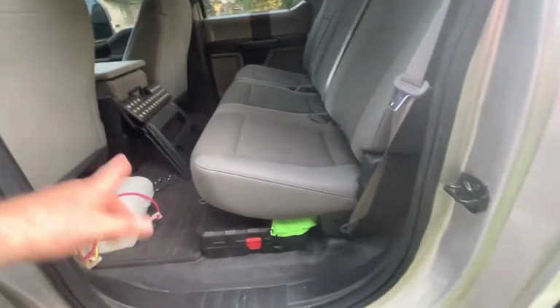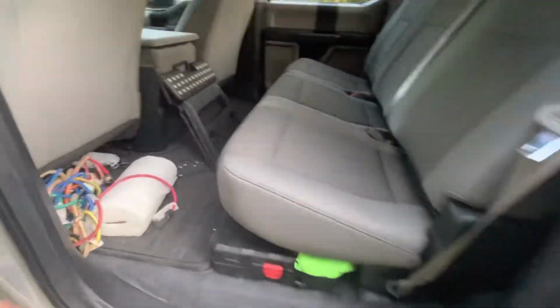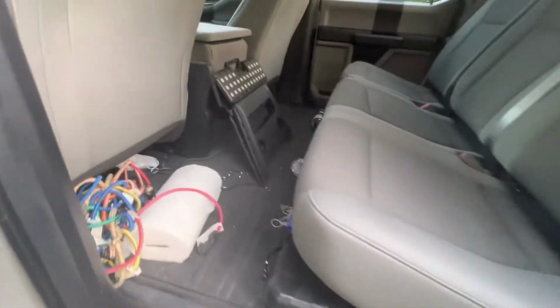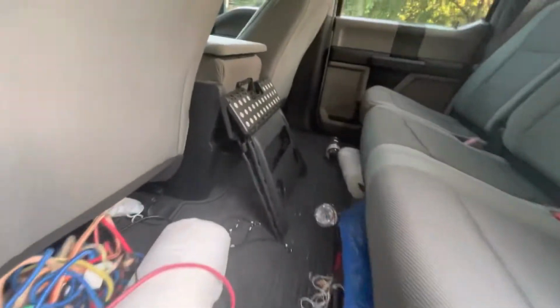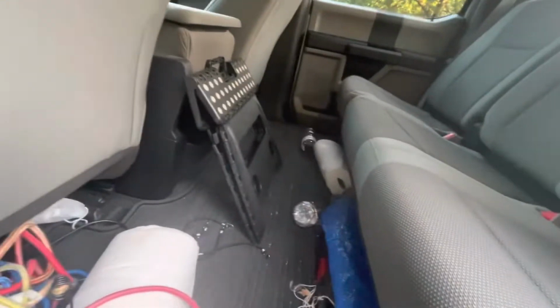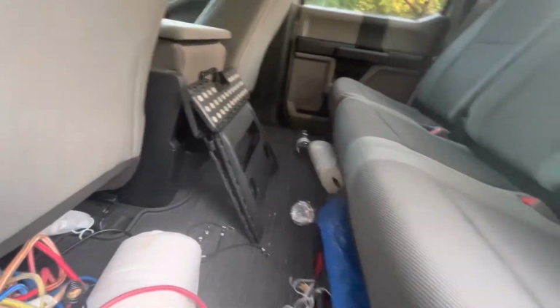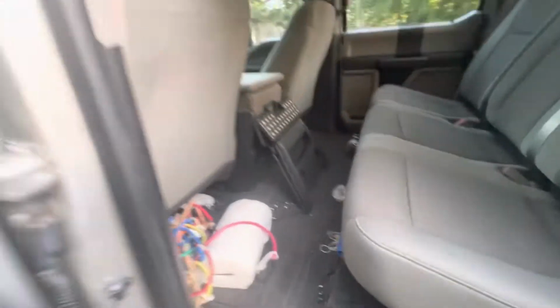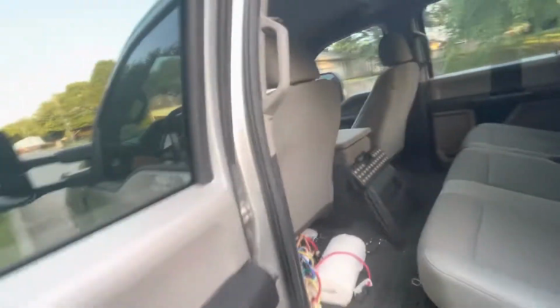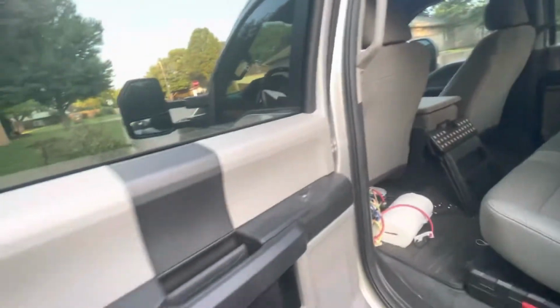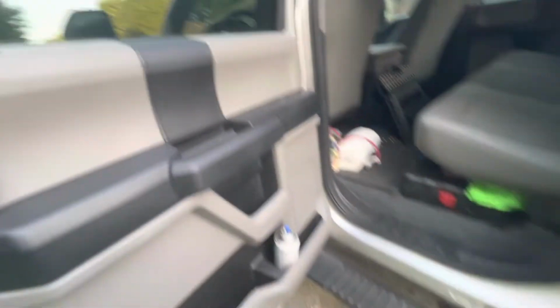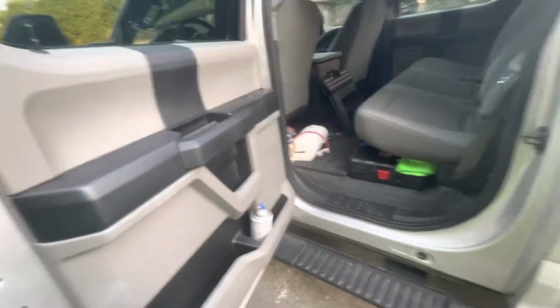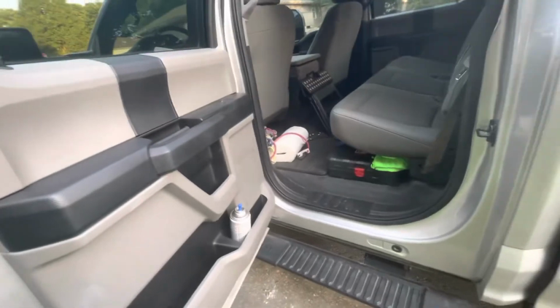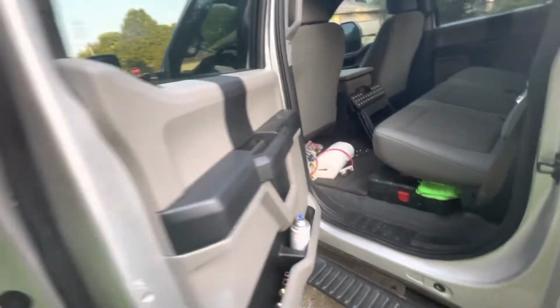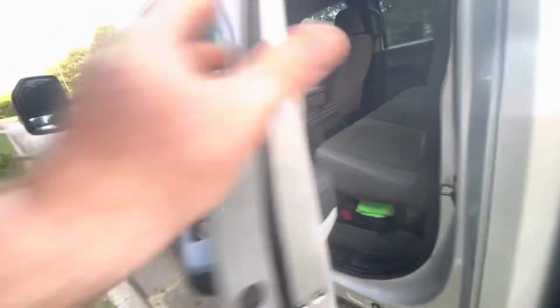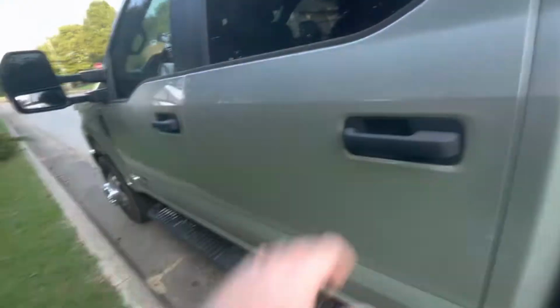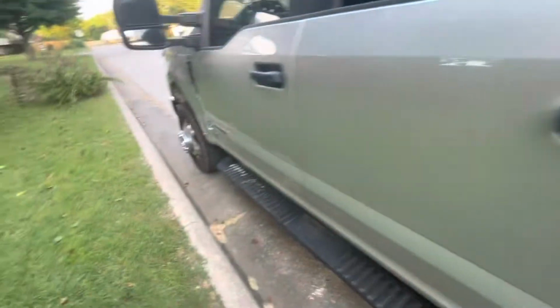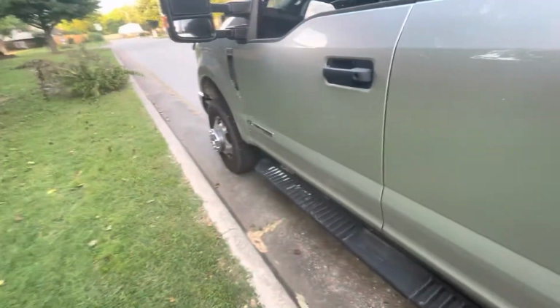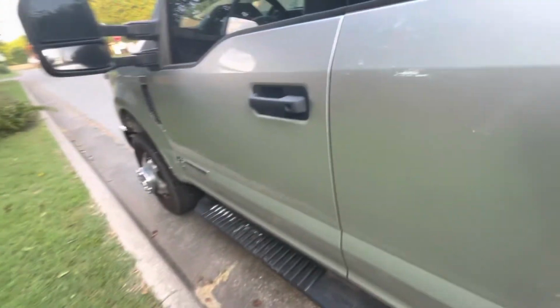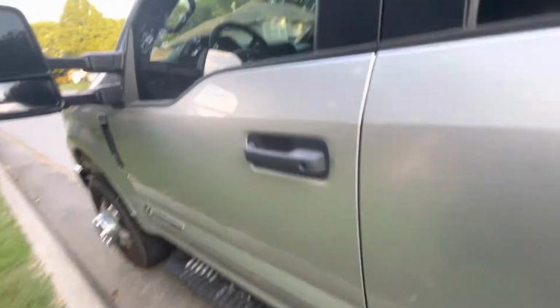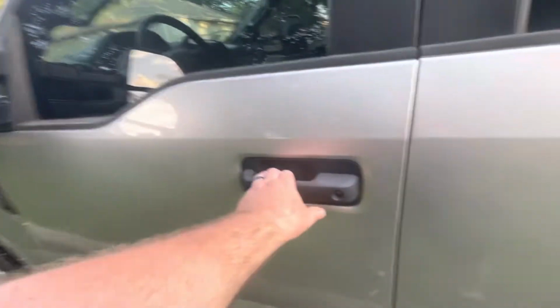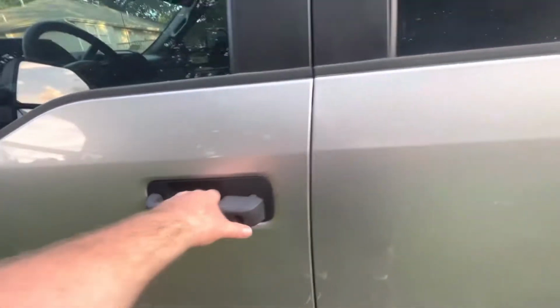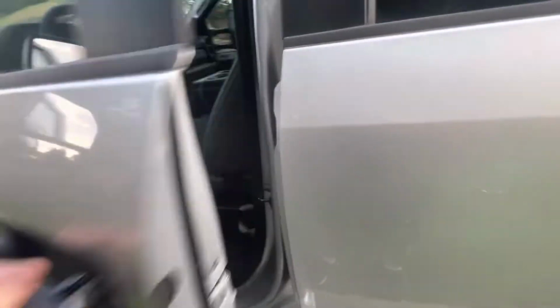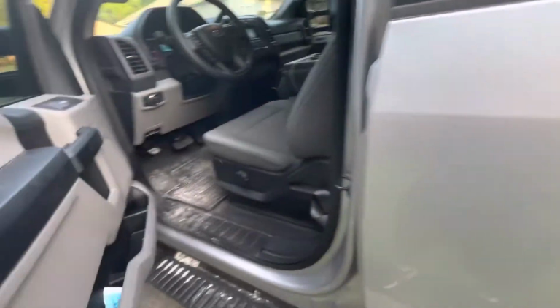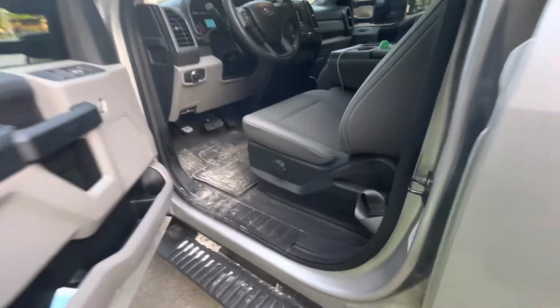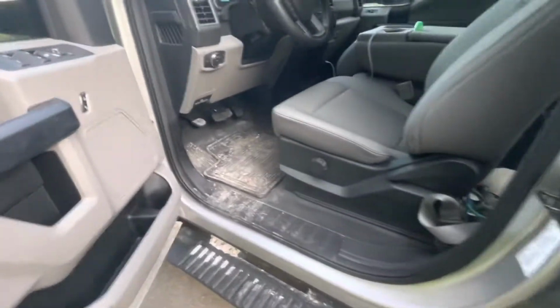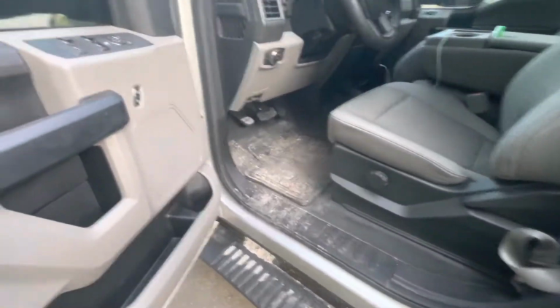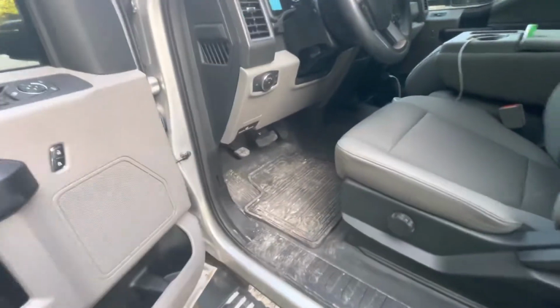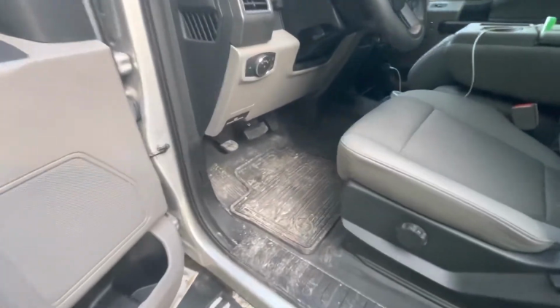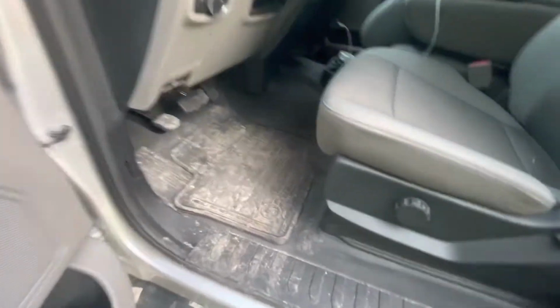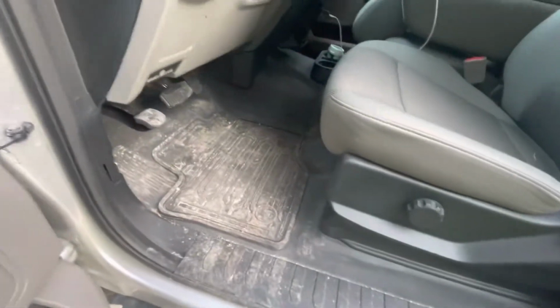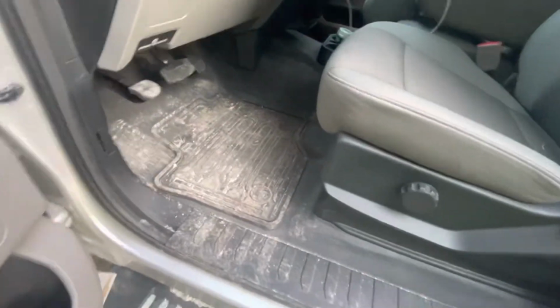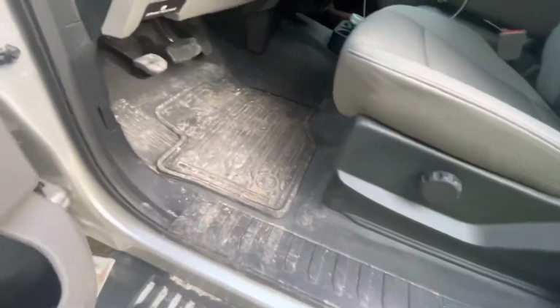That step stool is because I'm short and I can't even reach the oil check dipstick without it — it's so damn tall in the front. Holy cow, my dad left this a mess.